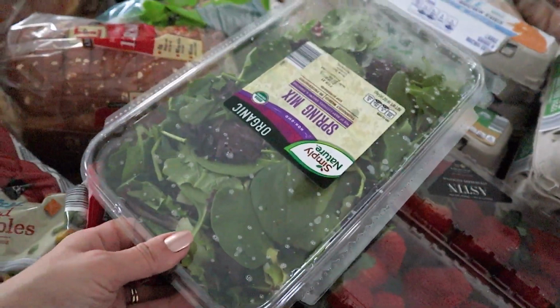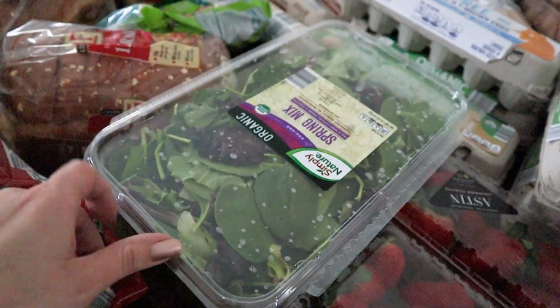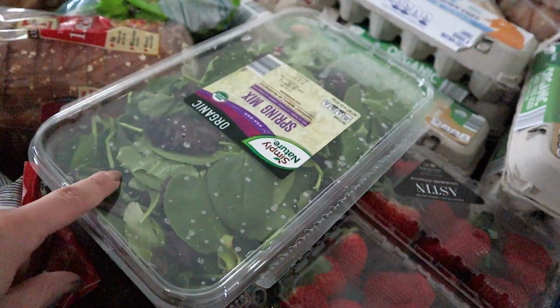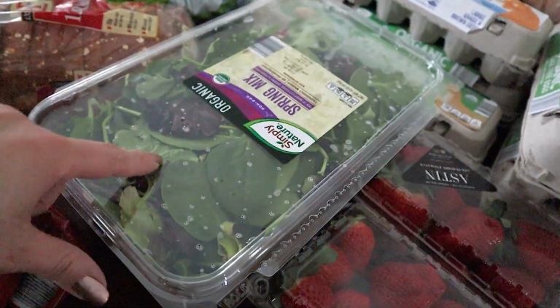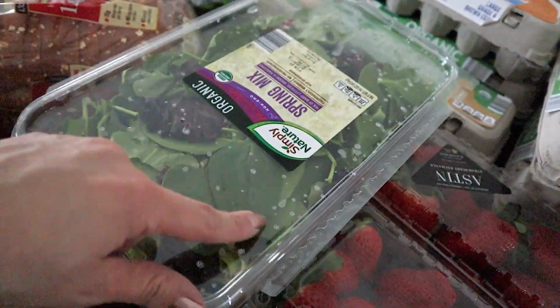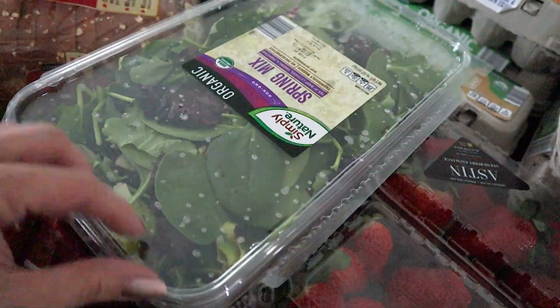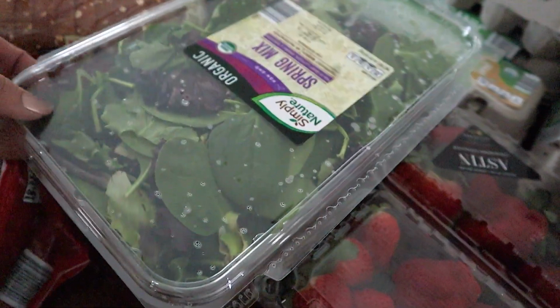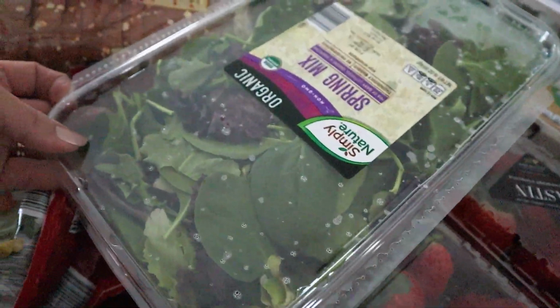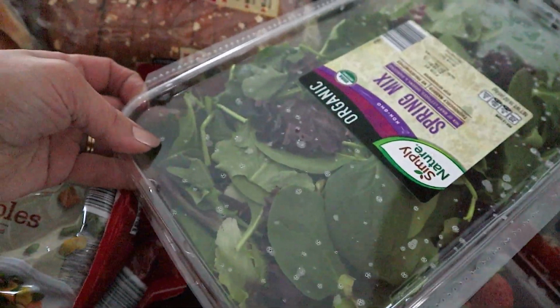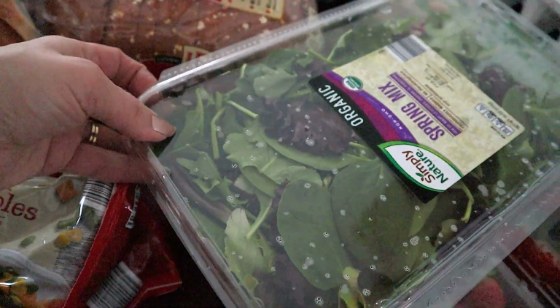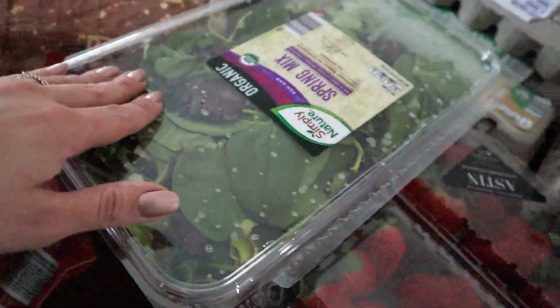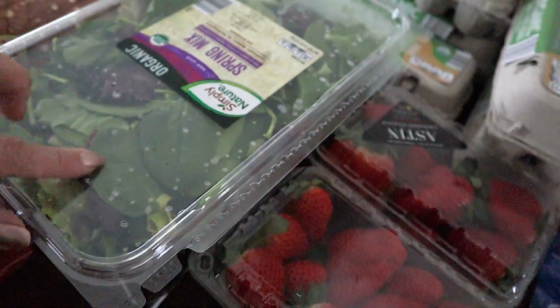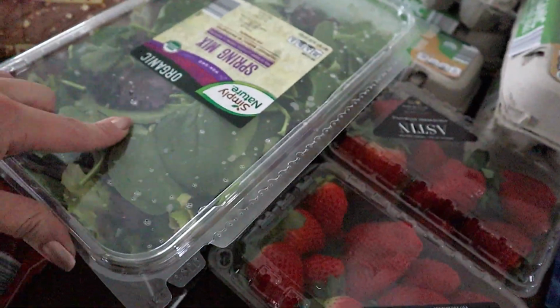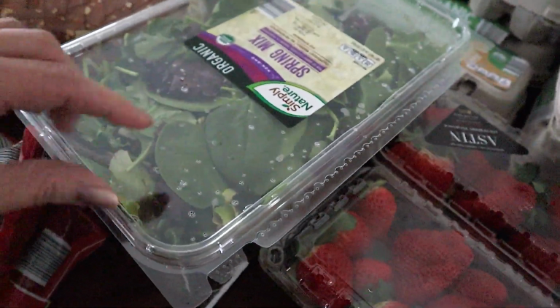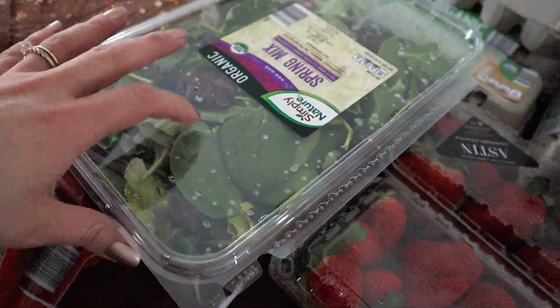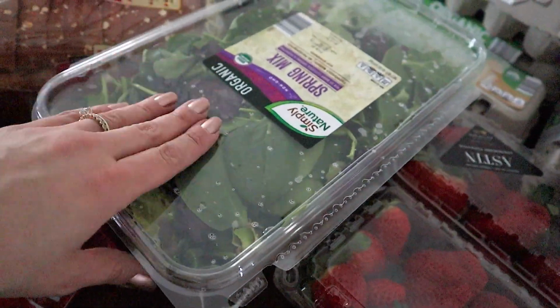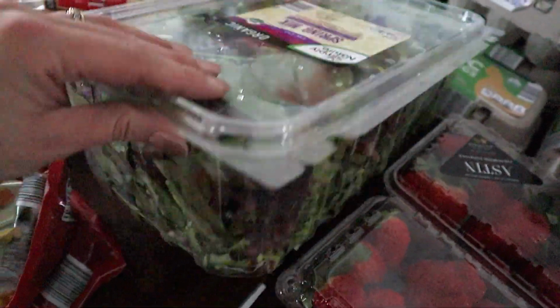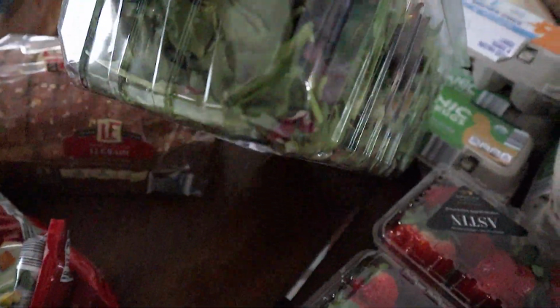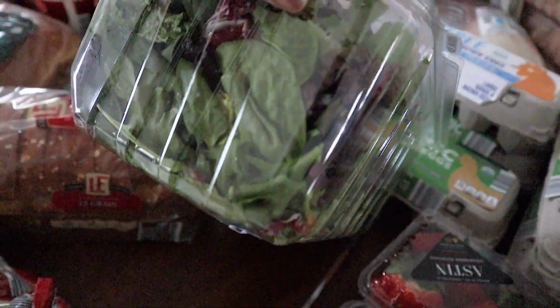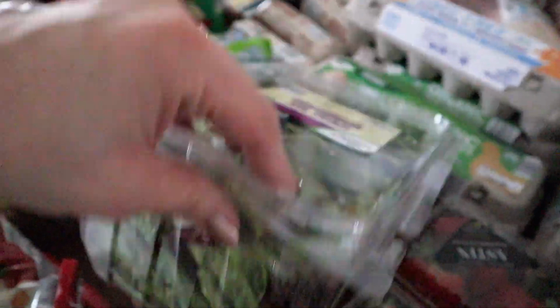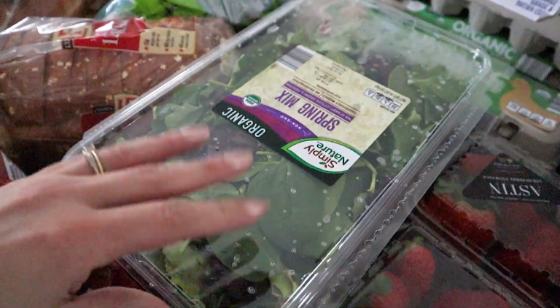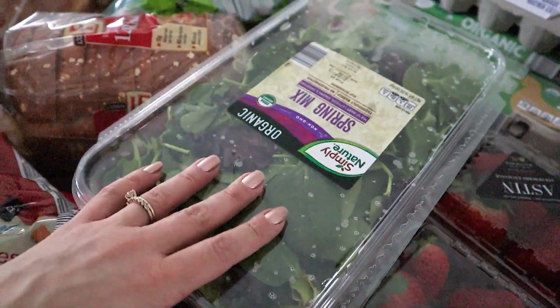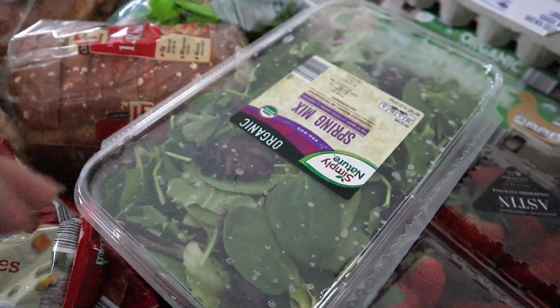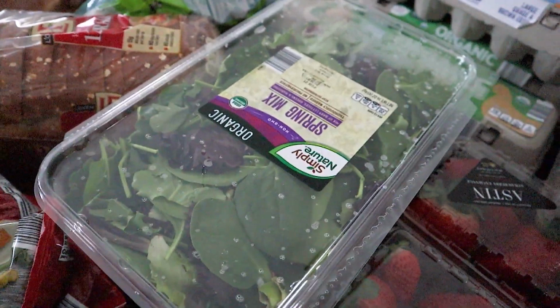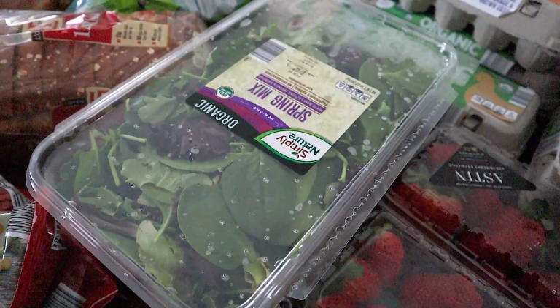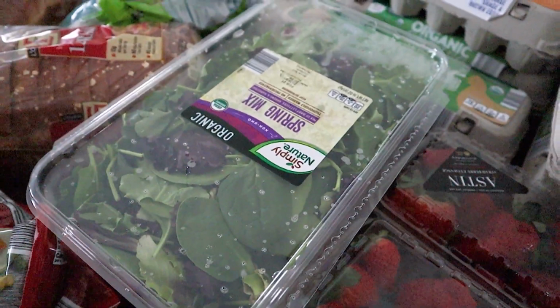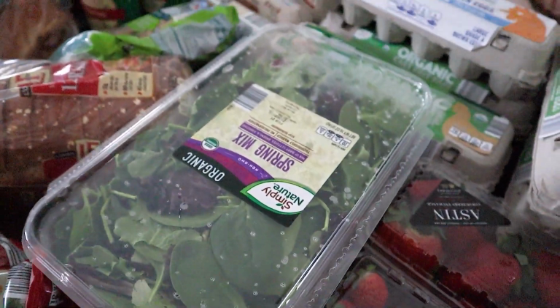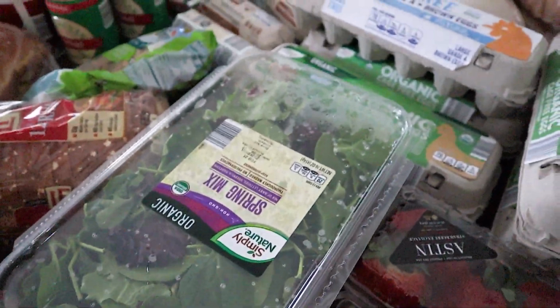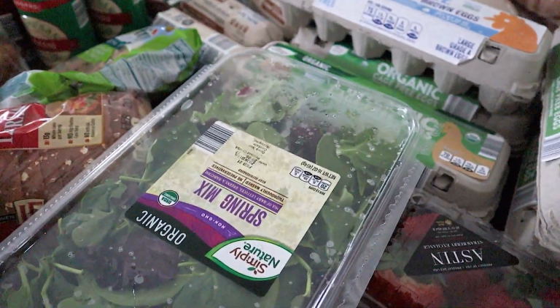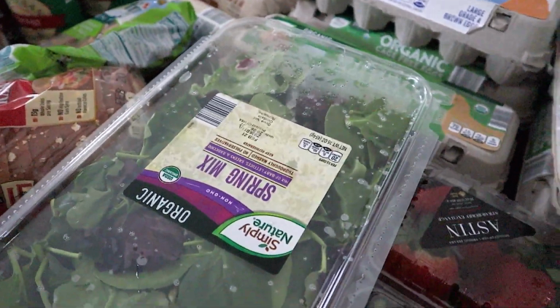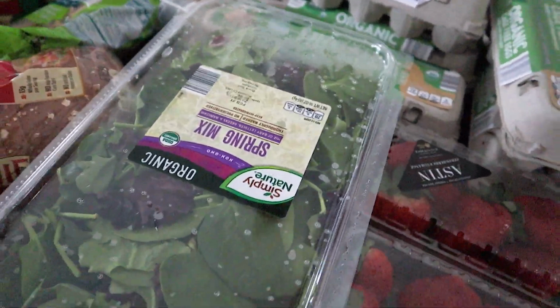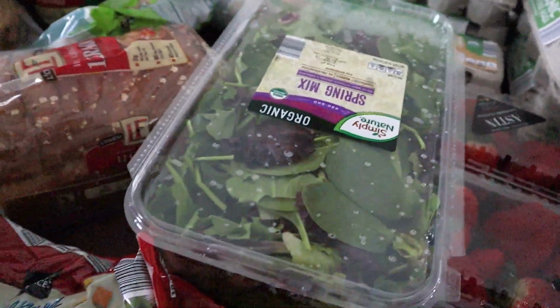We also got a package — I know it looks like it has spots, it was raining outside guys, so the condensation just built up — mixed greens, really good for smoothies or salads. So we grabbed that.